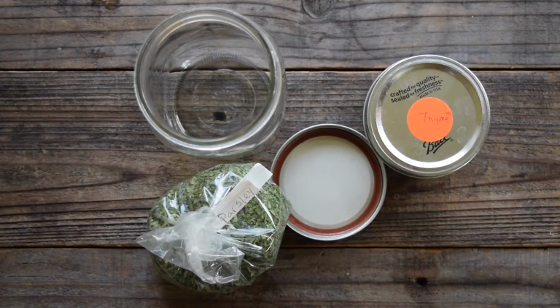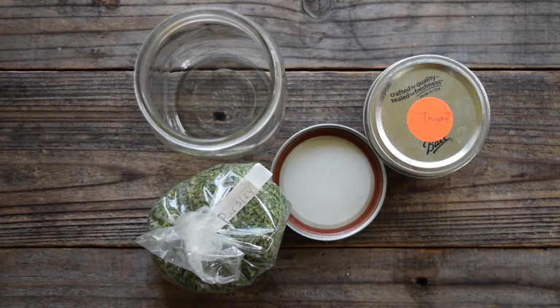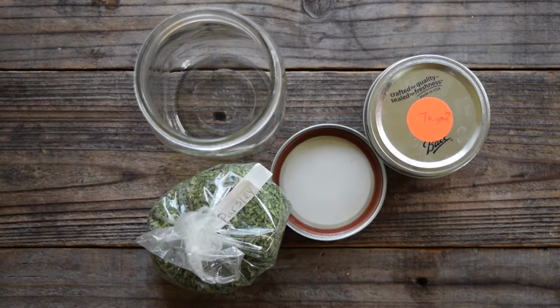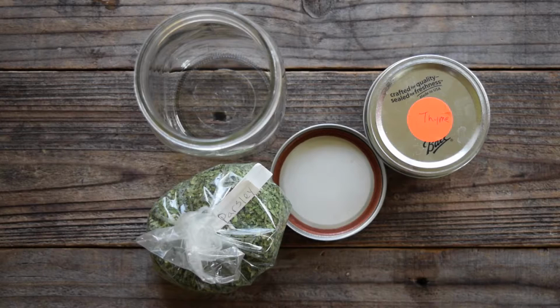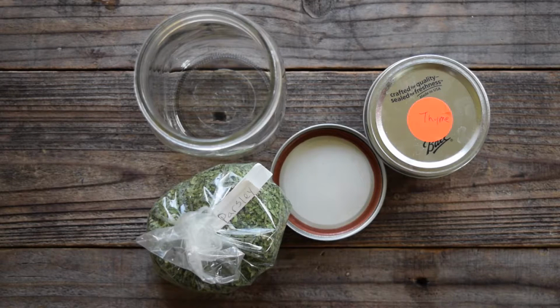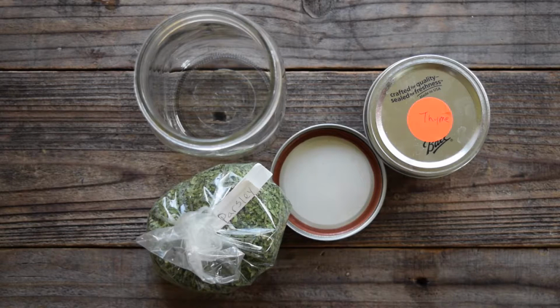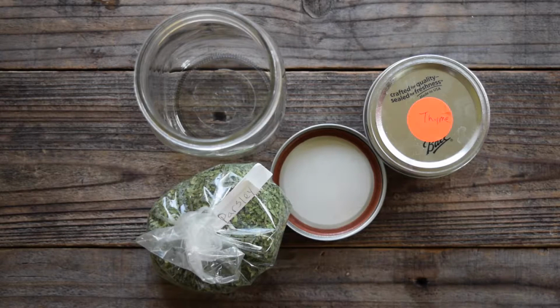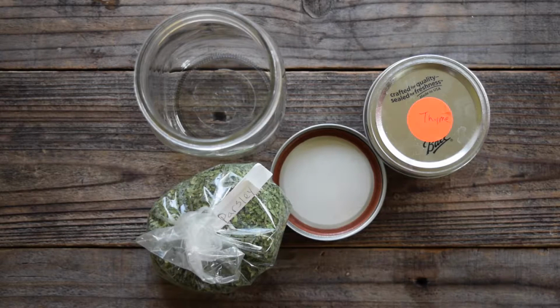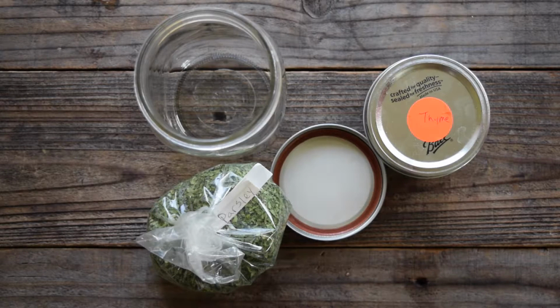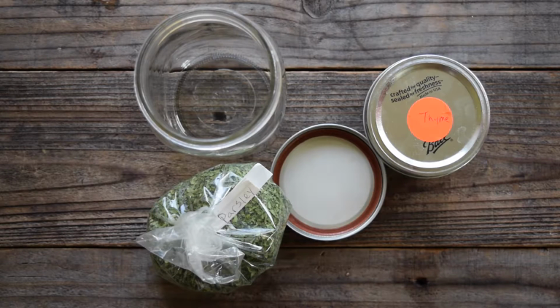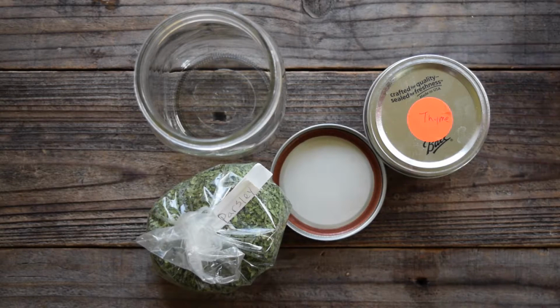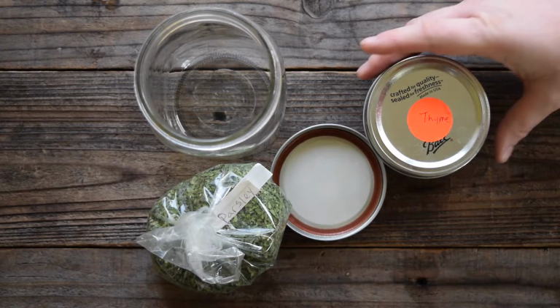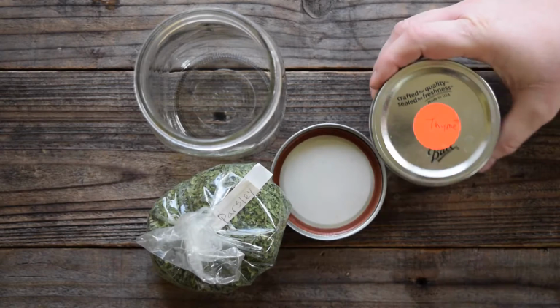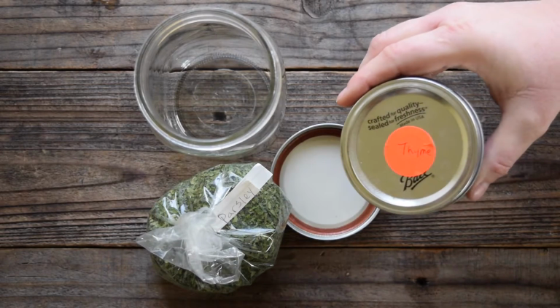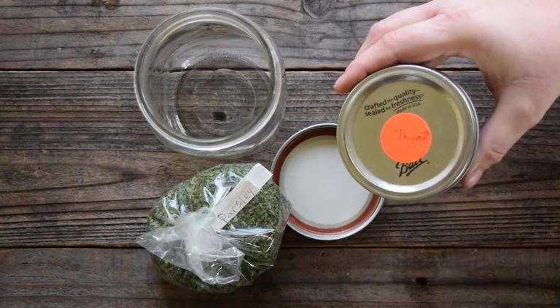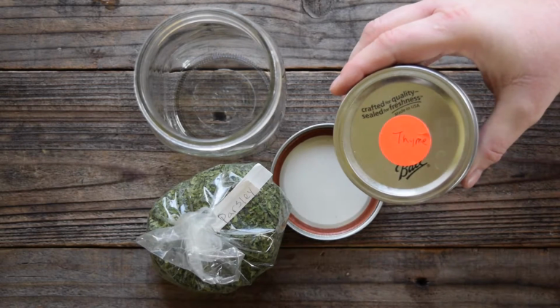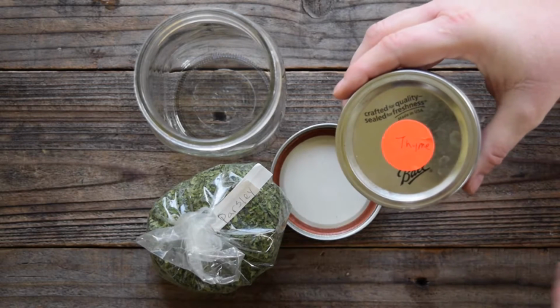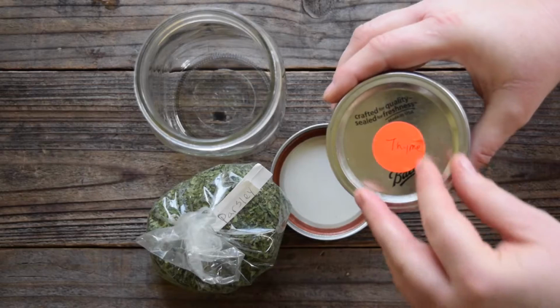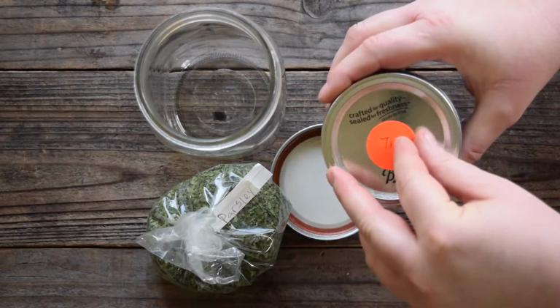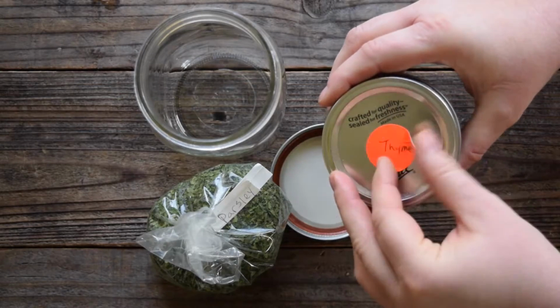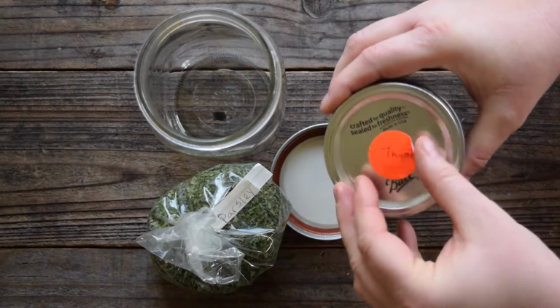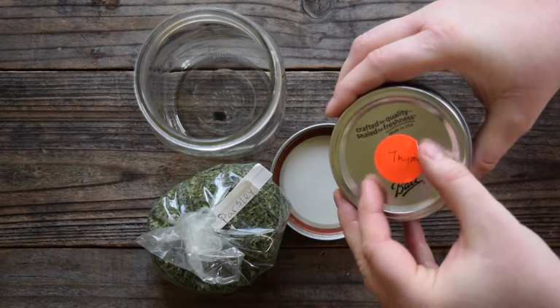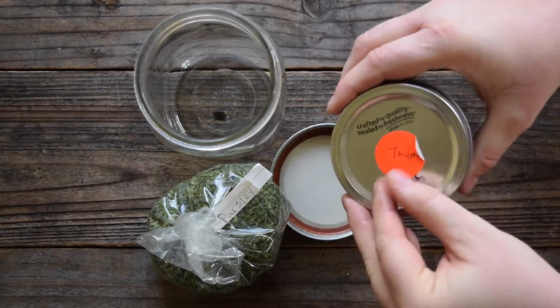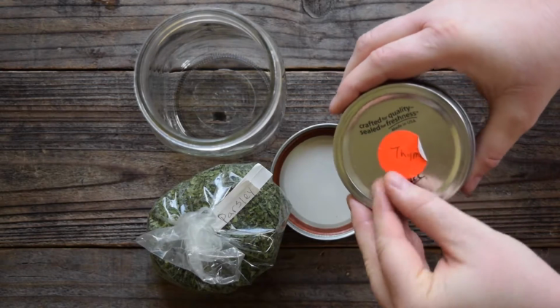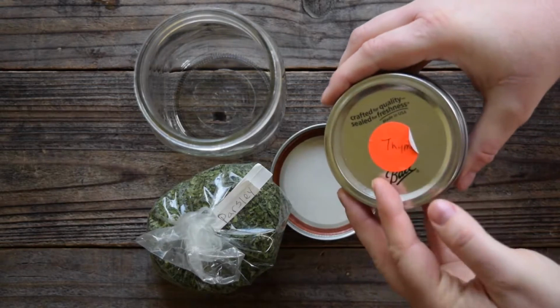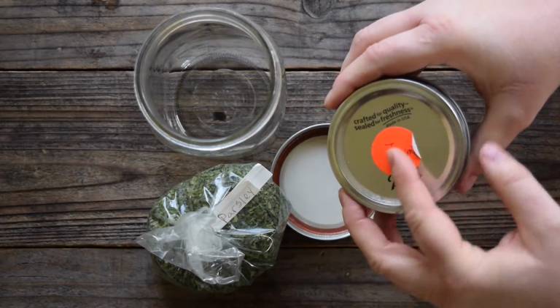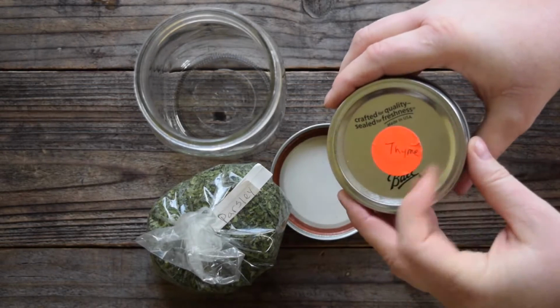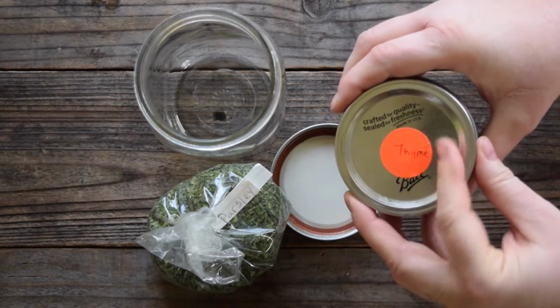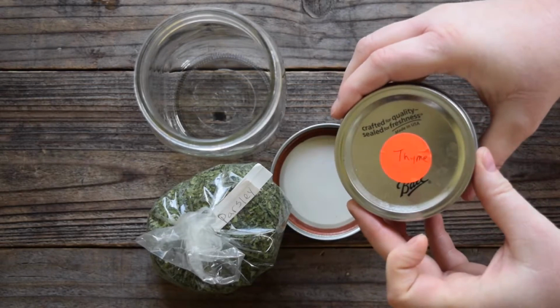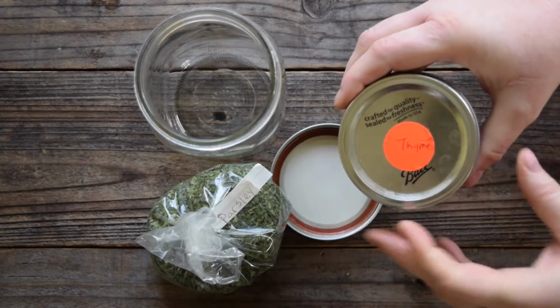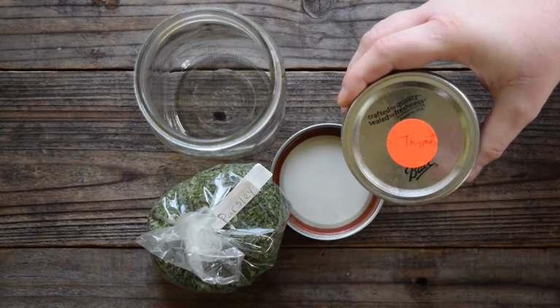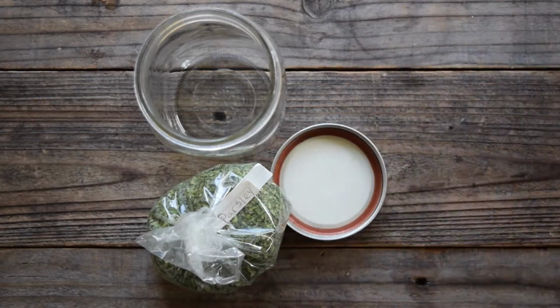Do you buy your herbs and spices in bulk? If you hate having to always remove those sticky labels from your herb canning jars every time you reuse the jar, here's the easy way to label them.